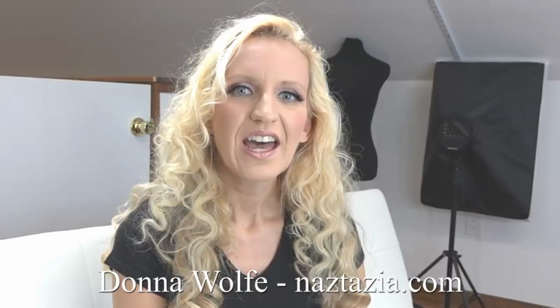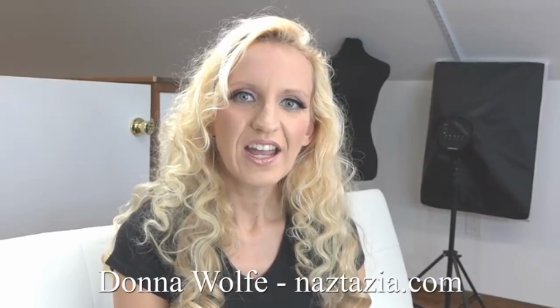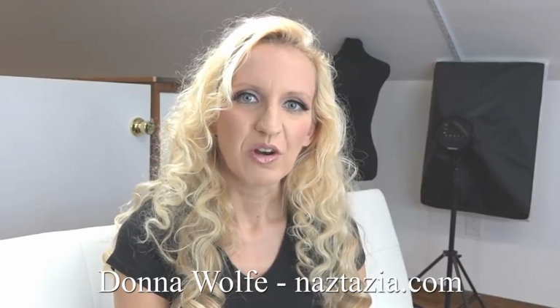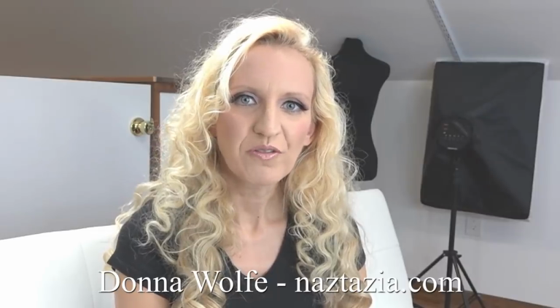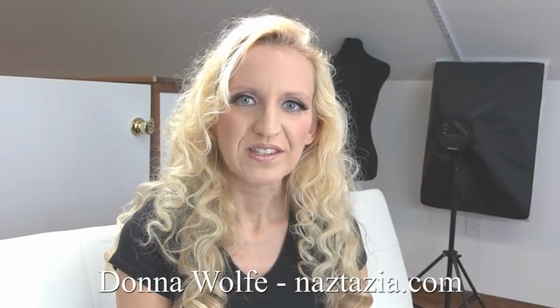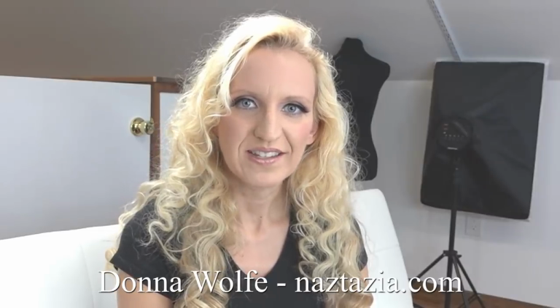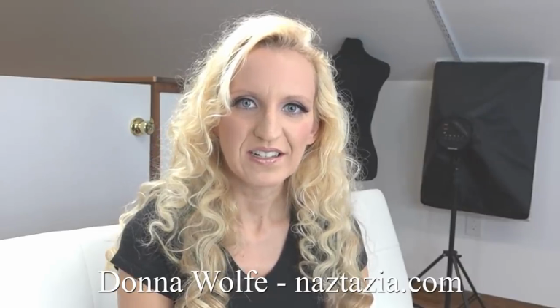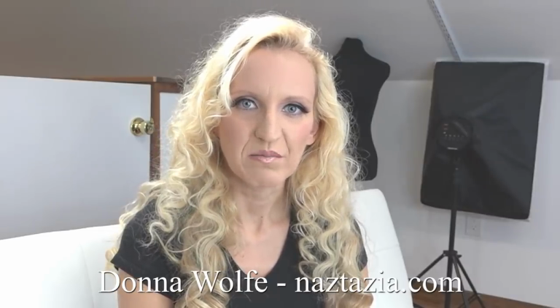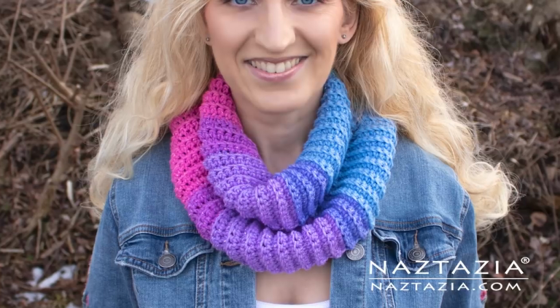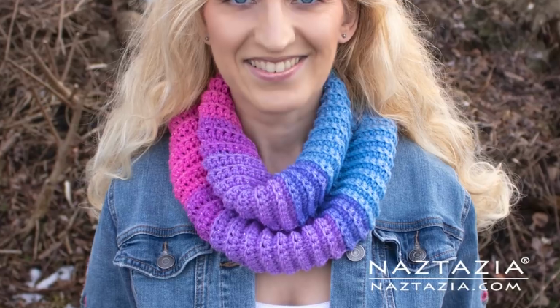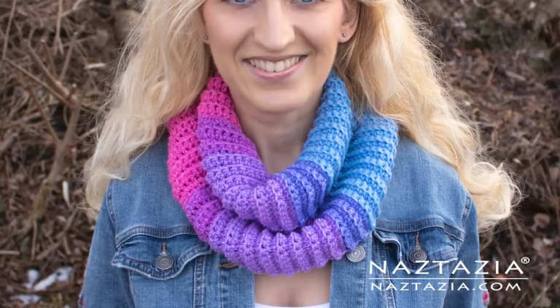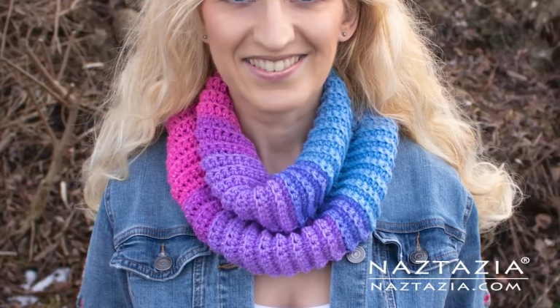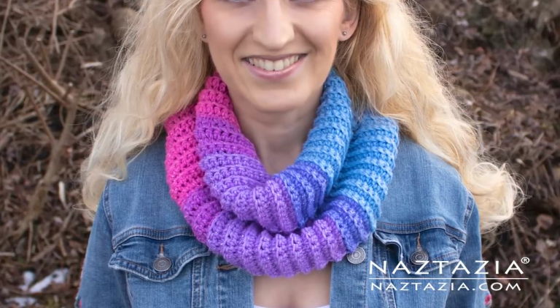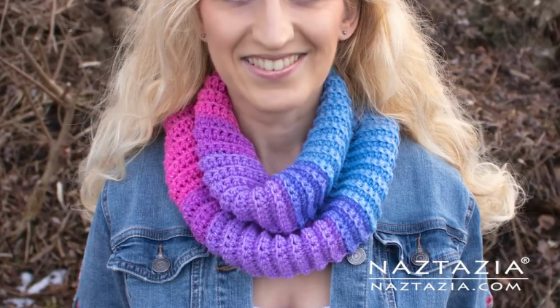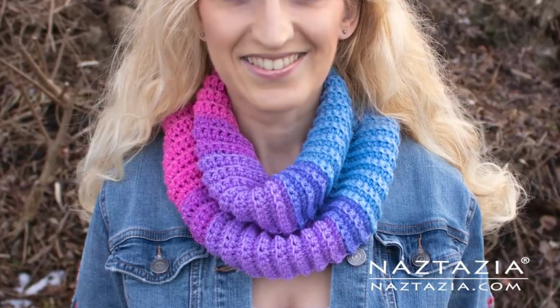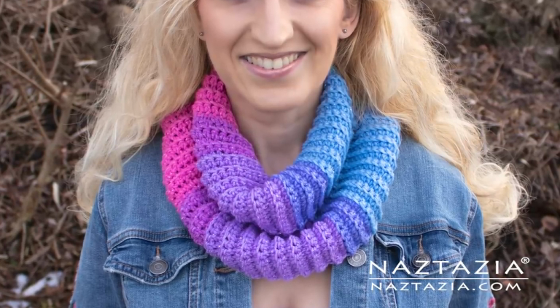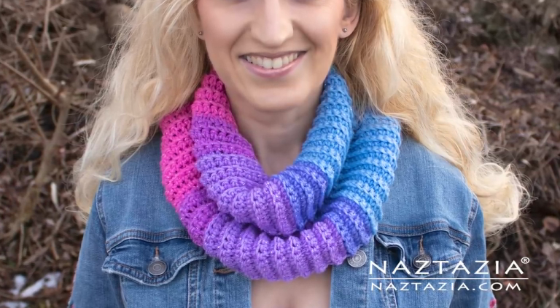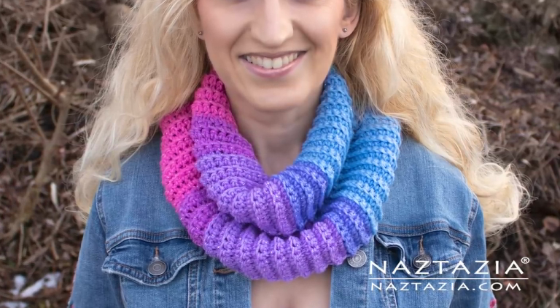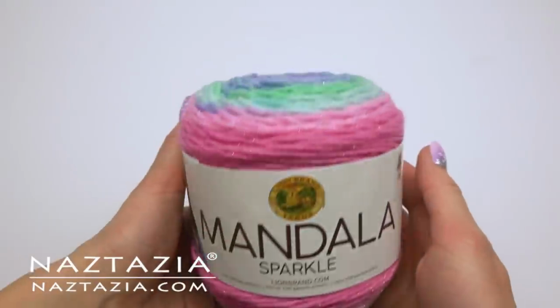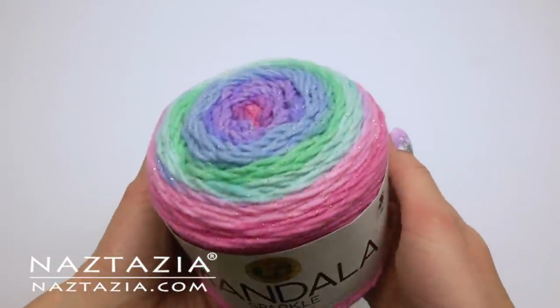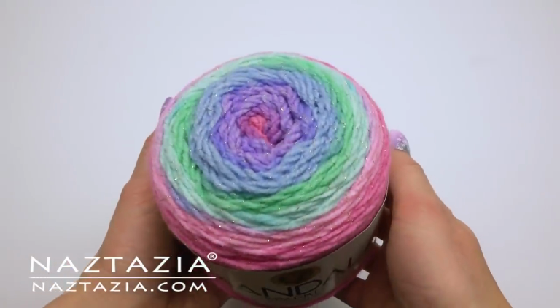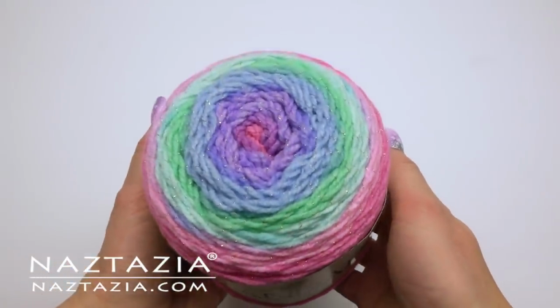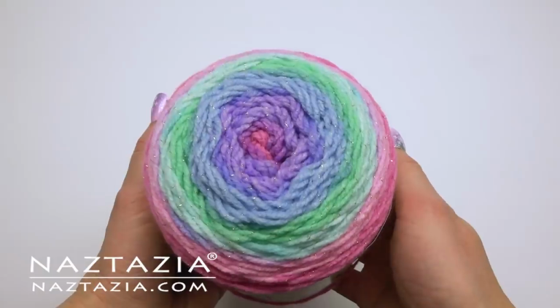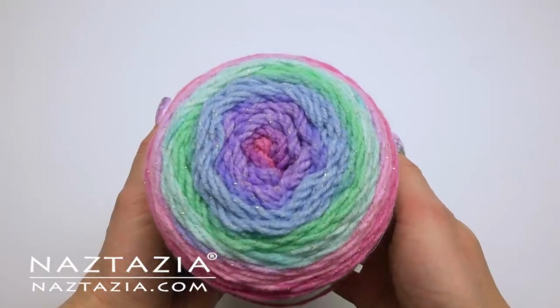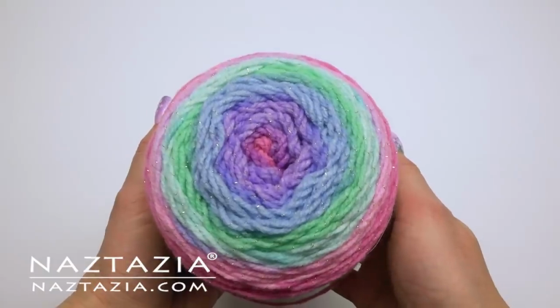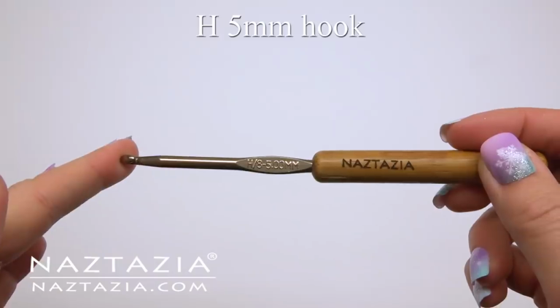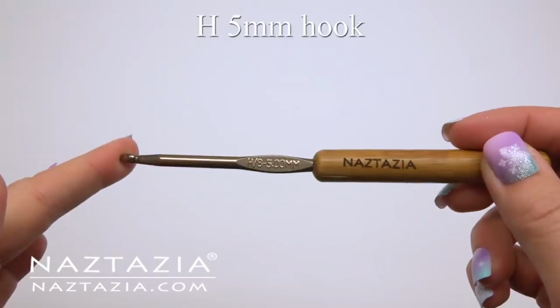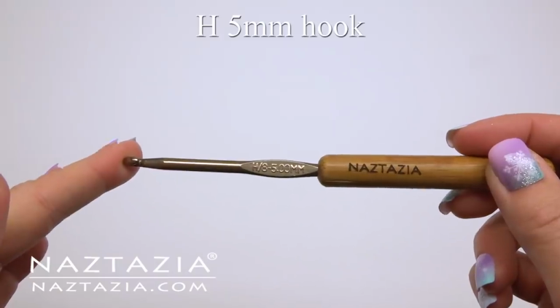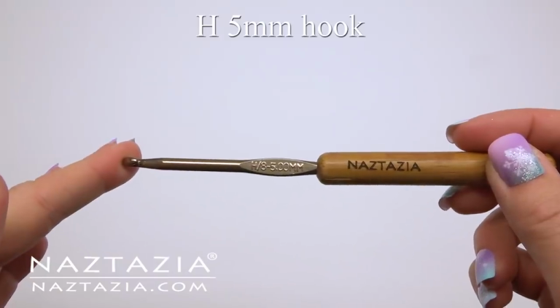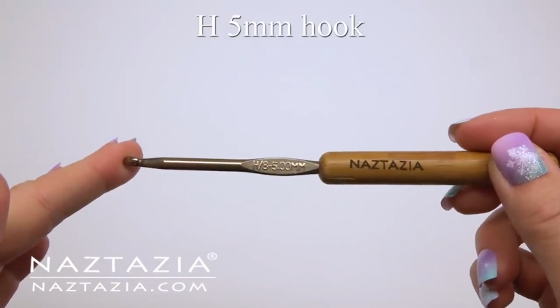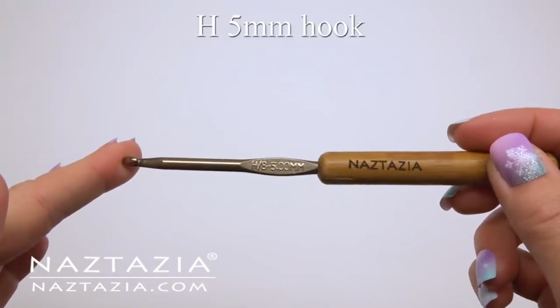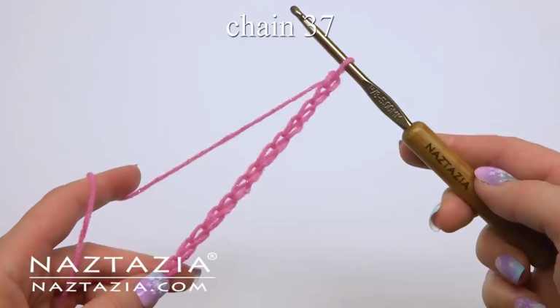Hi, I'm Donna Wolfe from naztazia.com. Today I'll show how to make this cake yarn scarf. To do this I'm using one ball of Lion Brand's Mandala yarn and a size H hook.